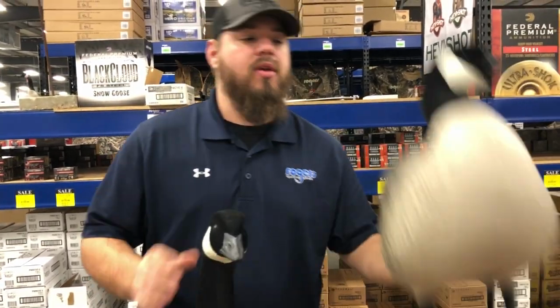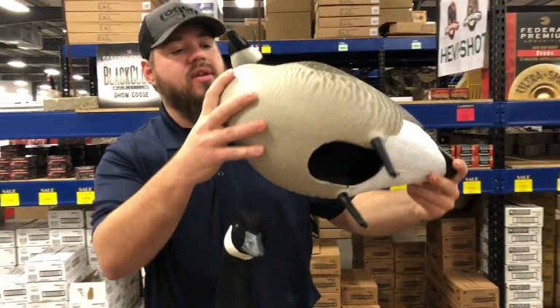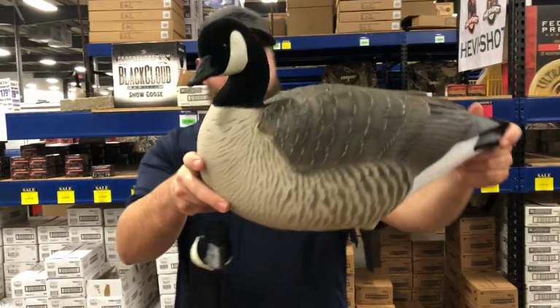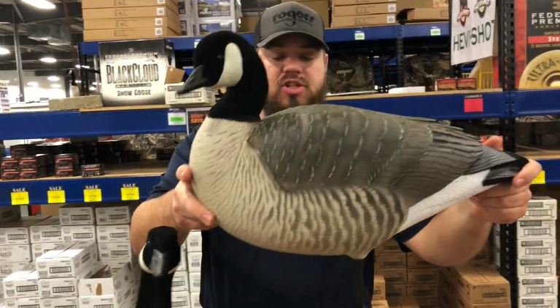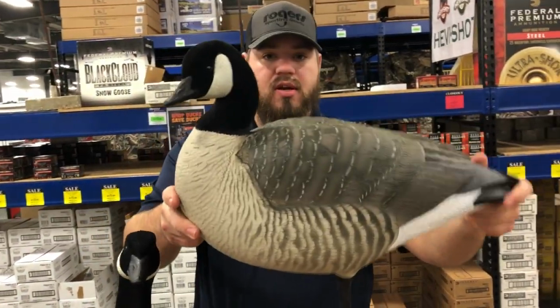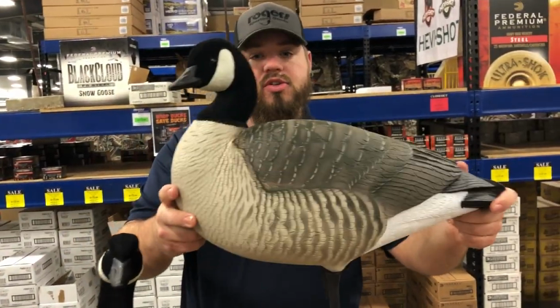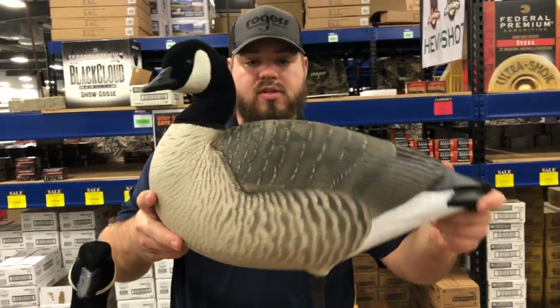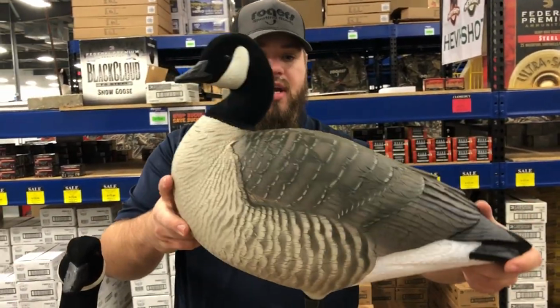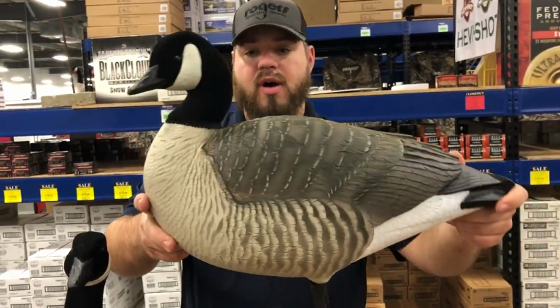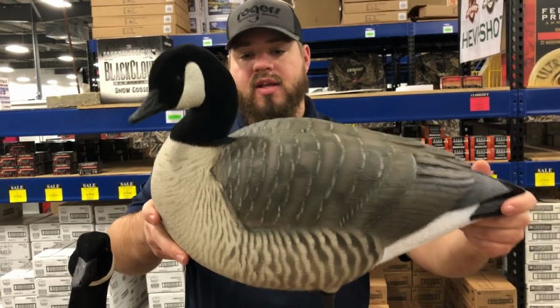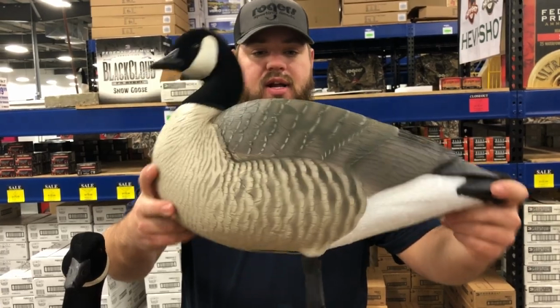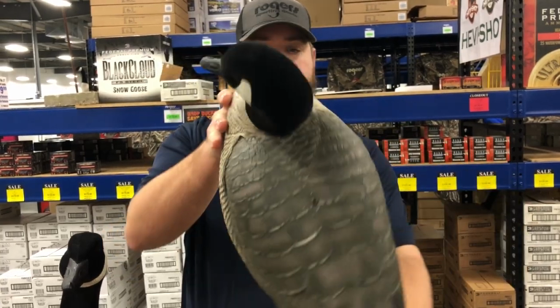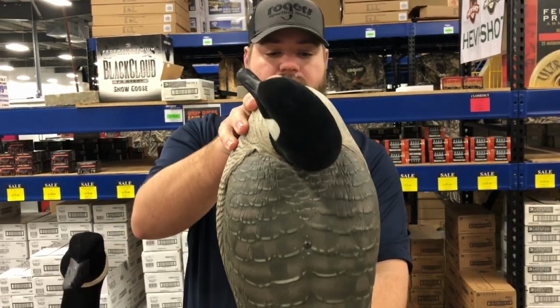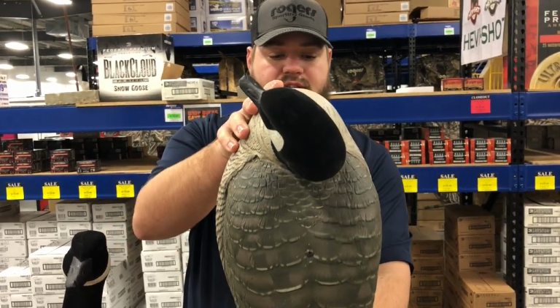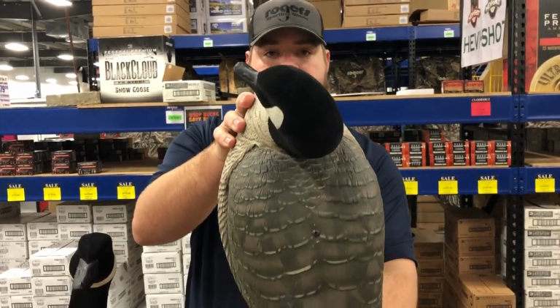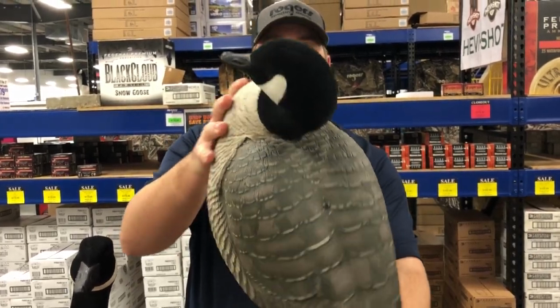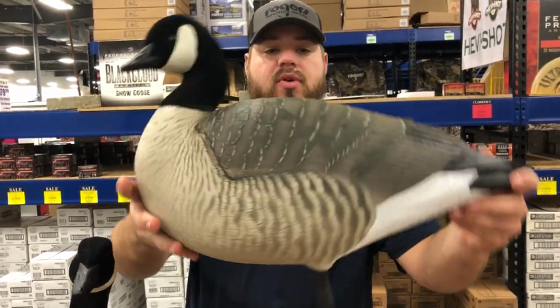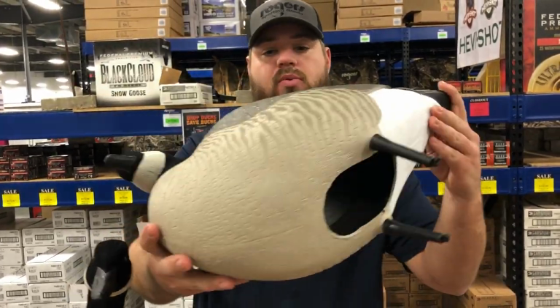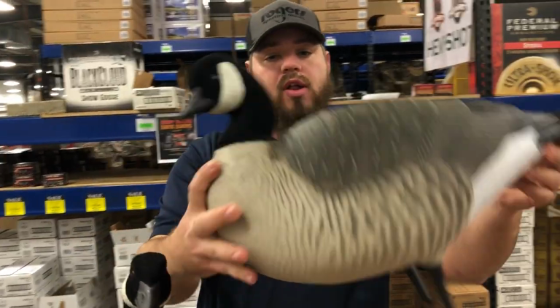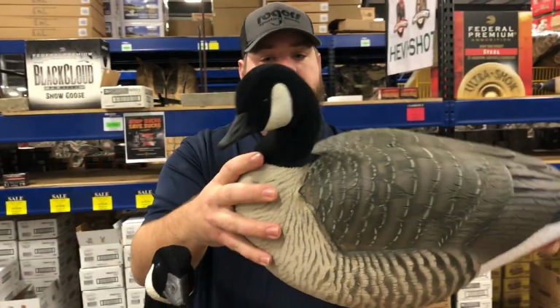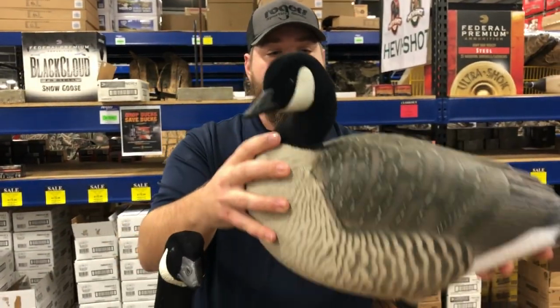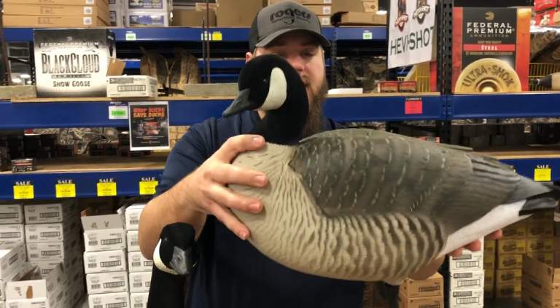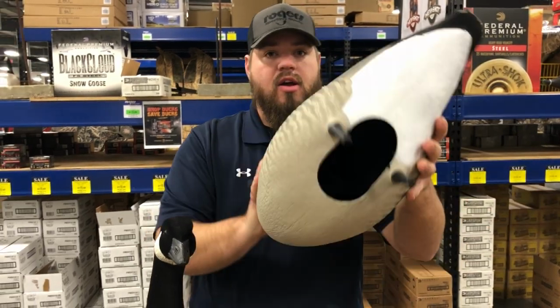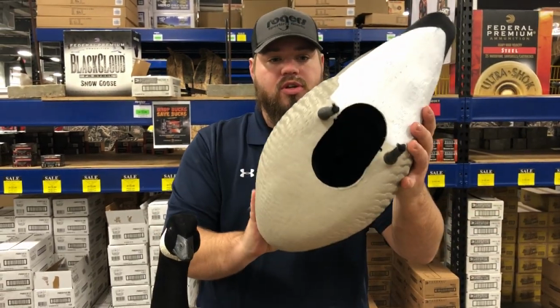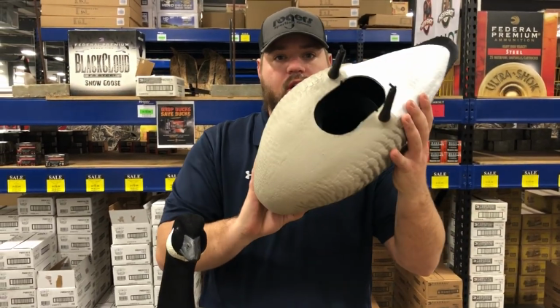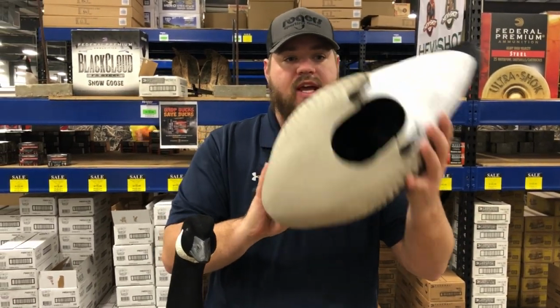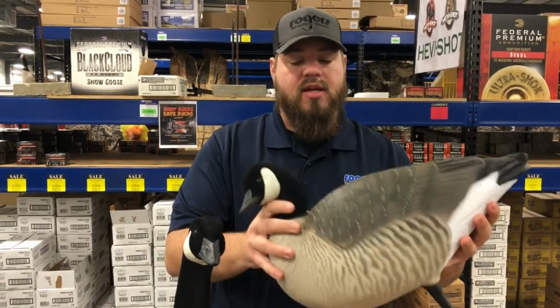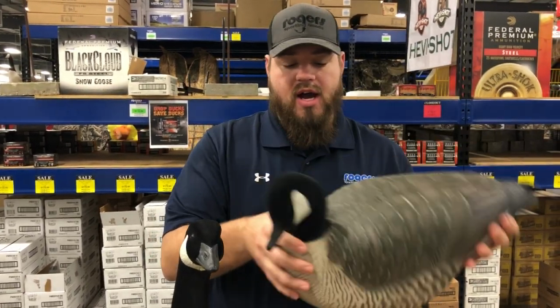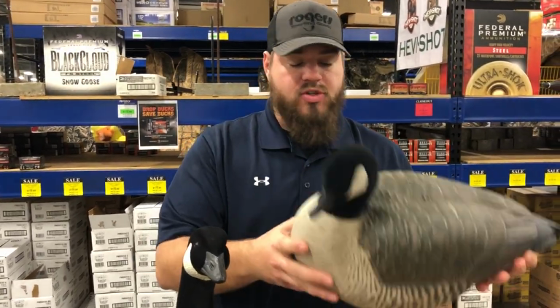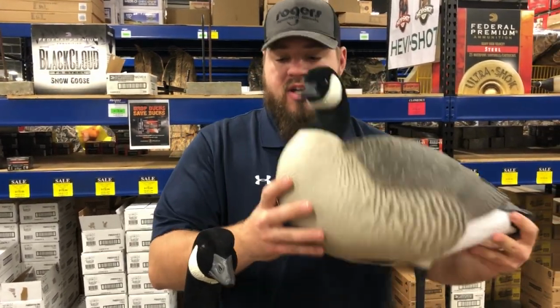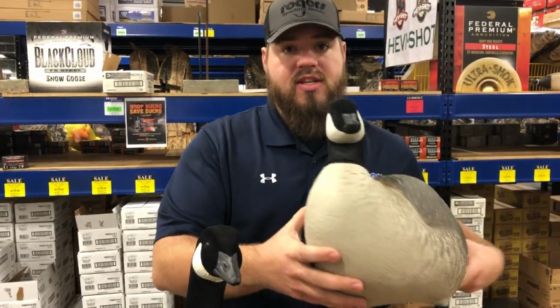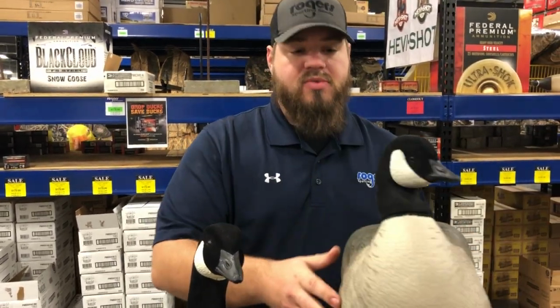This is the GHG Hunter Series lesser Canada full body. This is an awesome deal — runs about $21 a decoy, flocked head, motion cone, and comes with stakes. Check these out on our website.